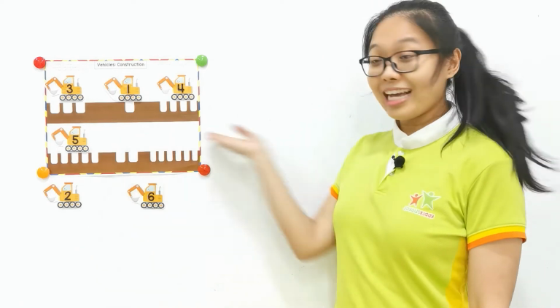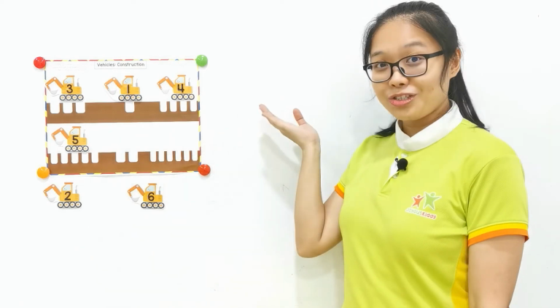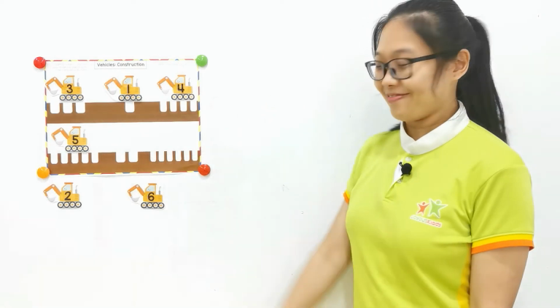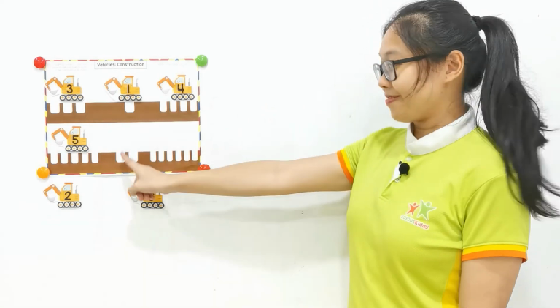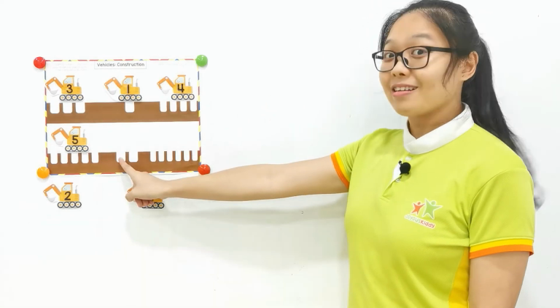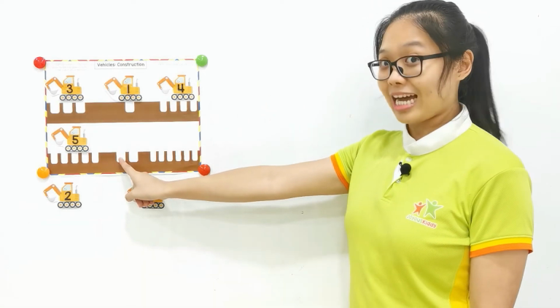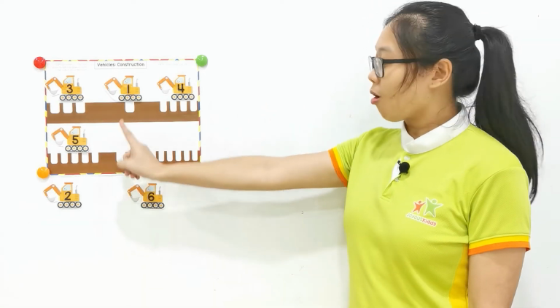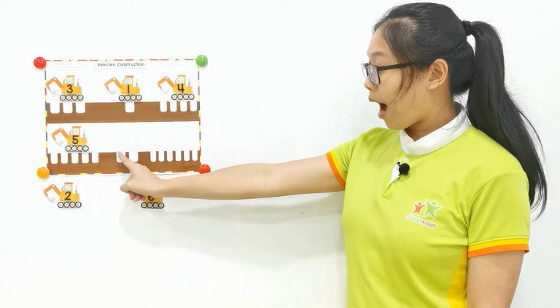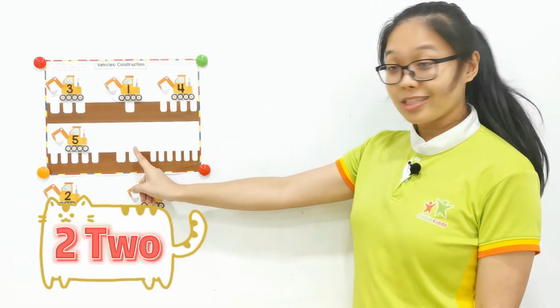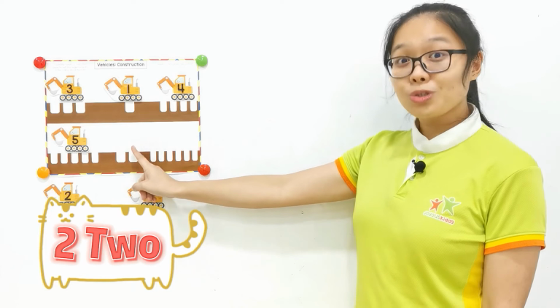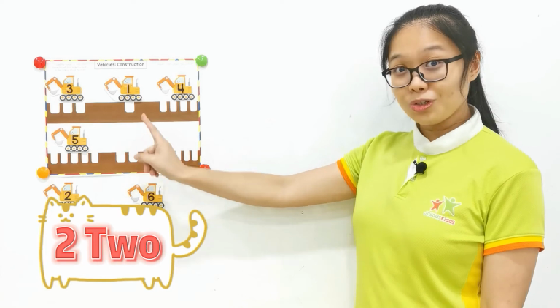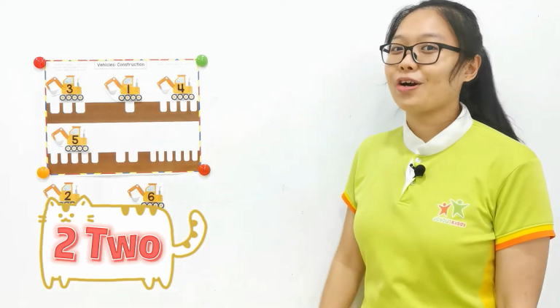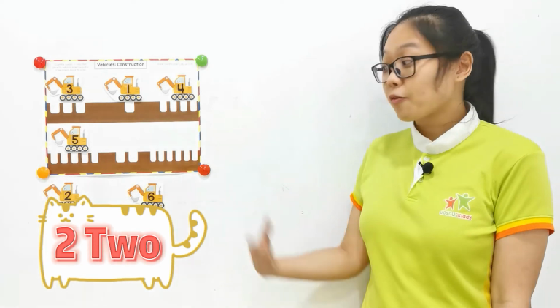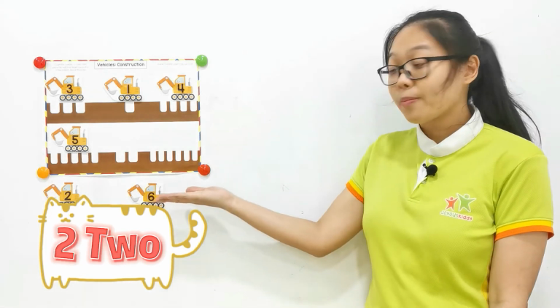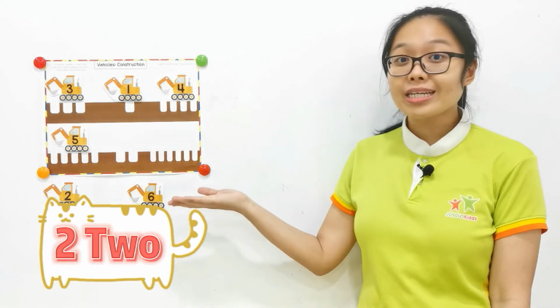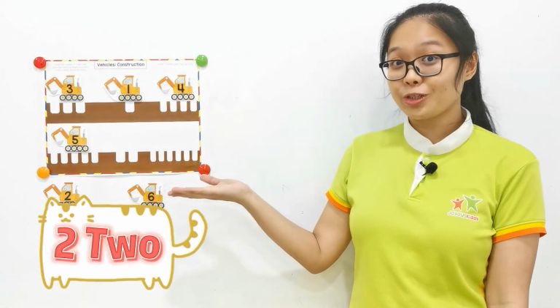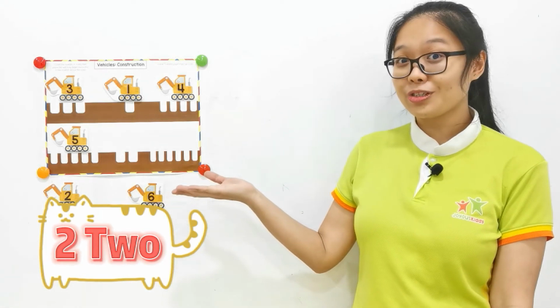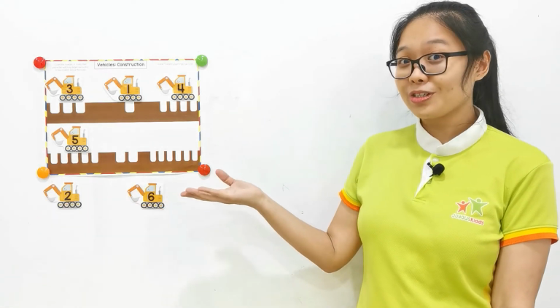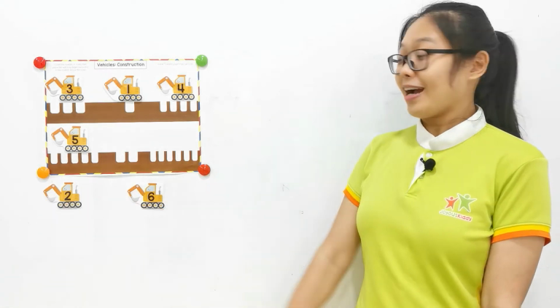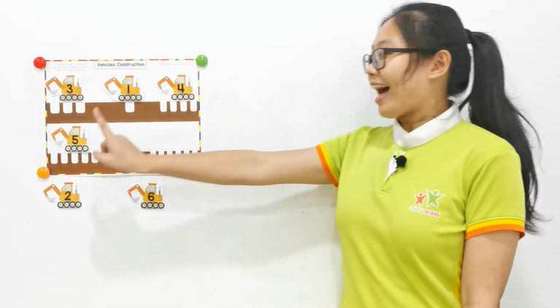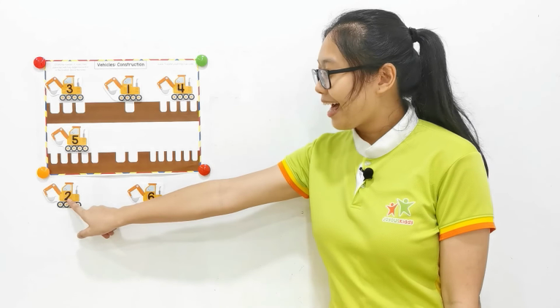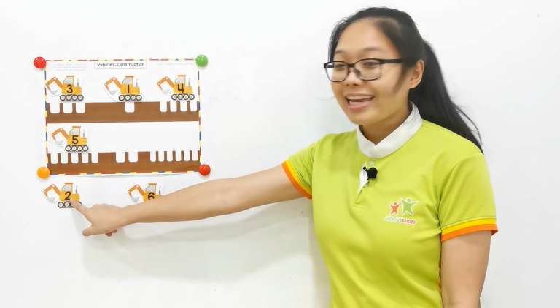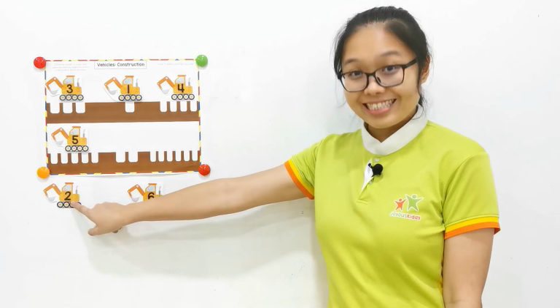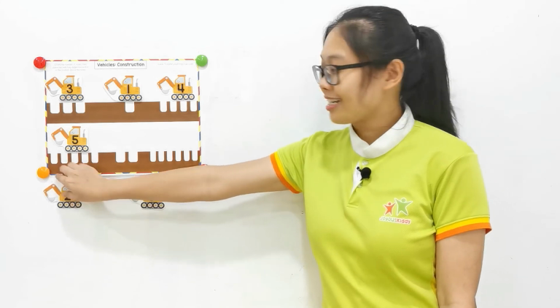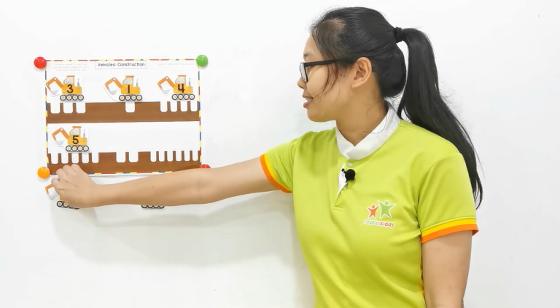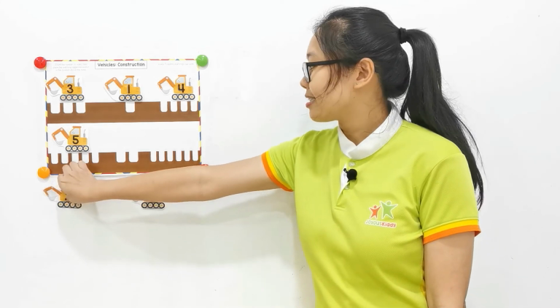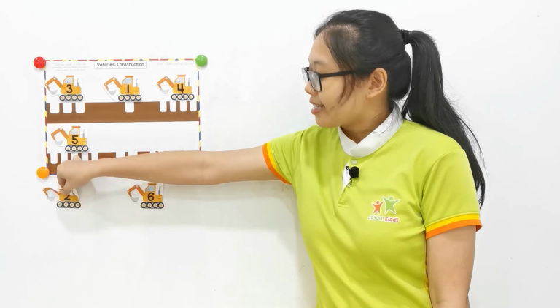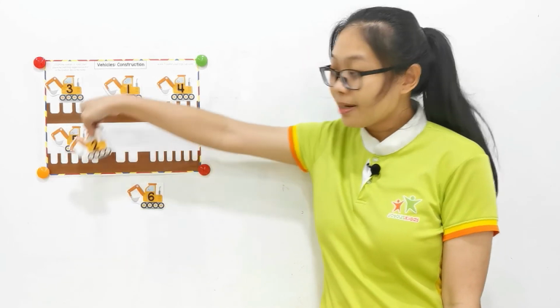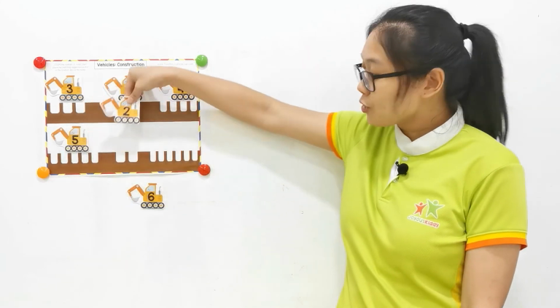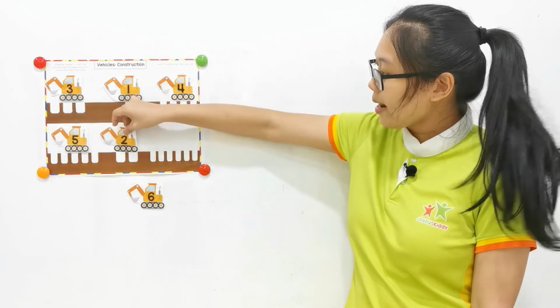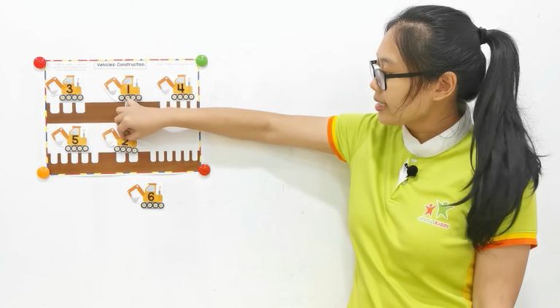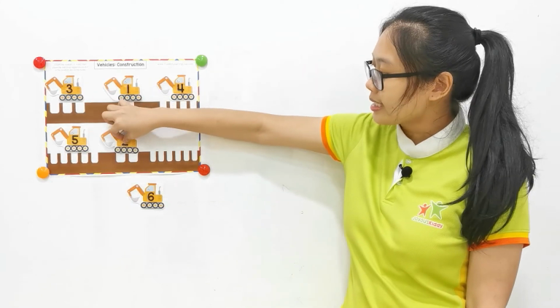Last two. Last count. One, two. Can you find for me? Where's number two? It's here. Tap the number two and paste here.